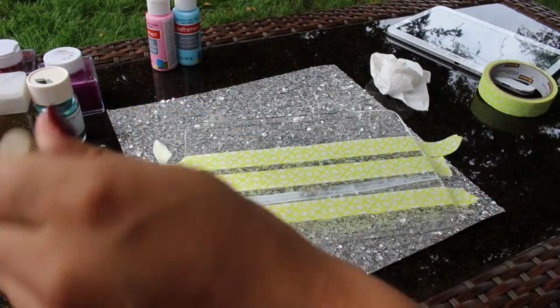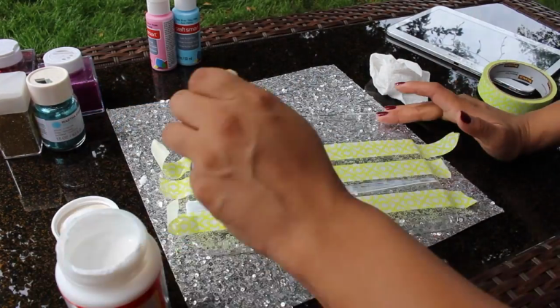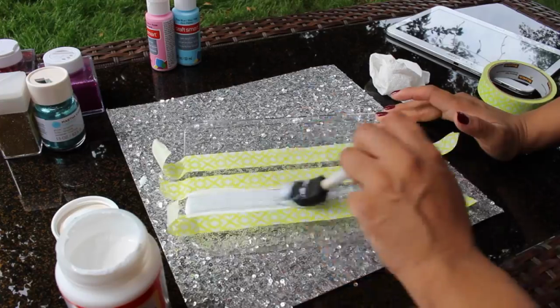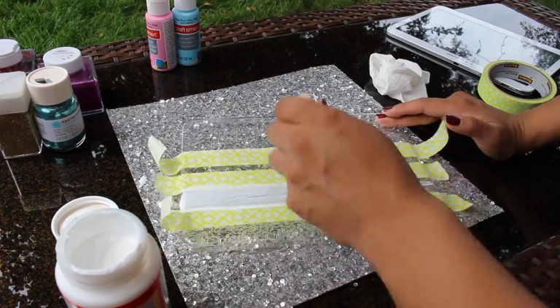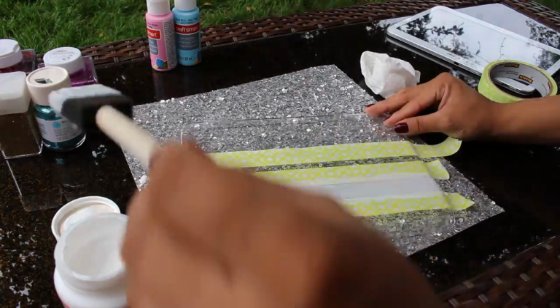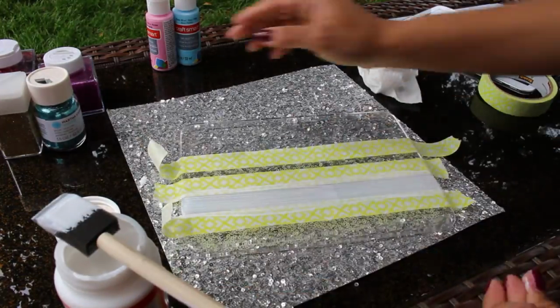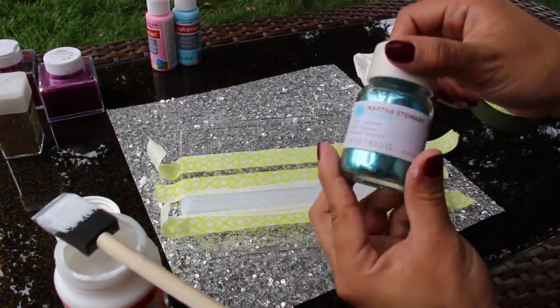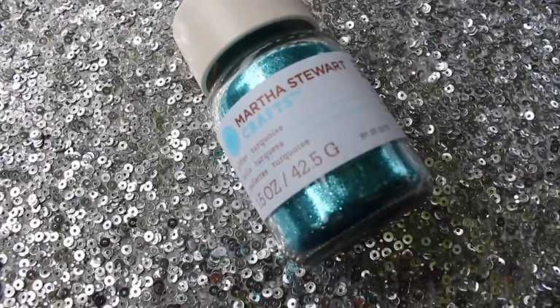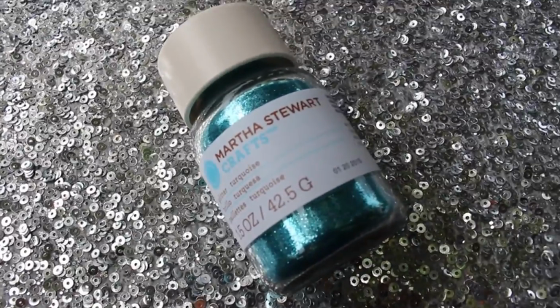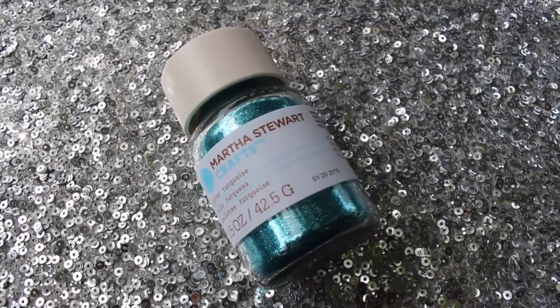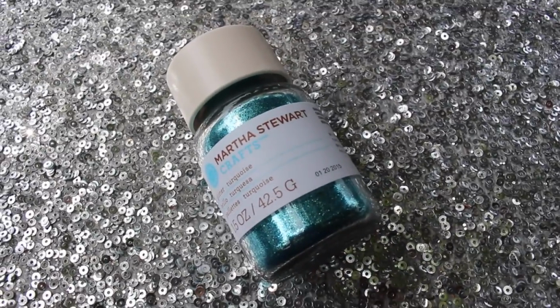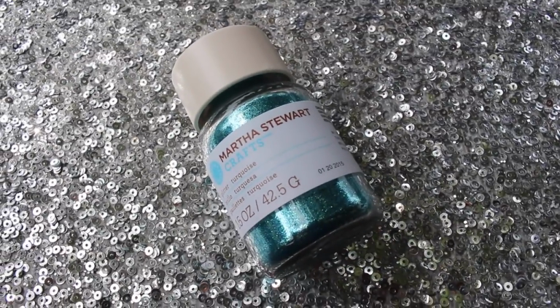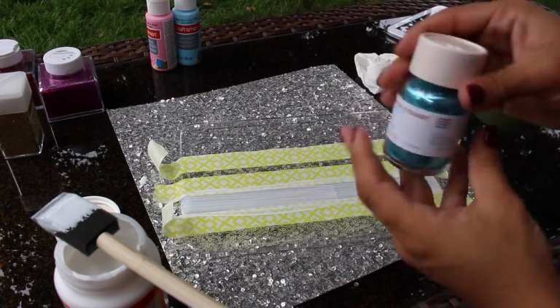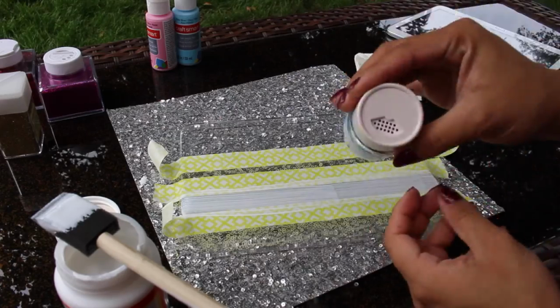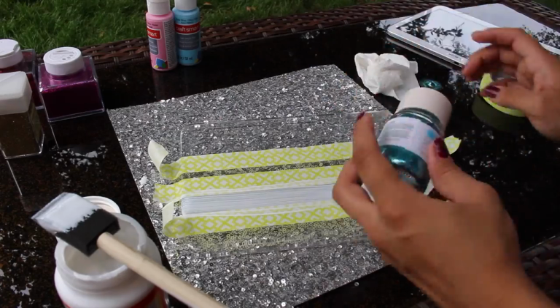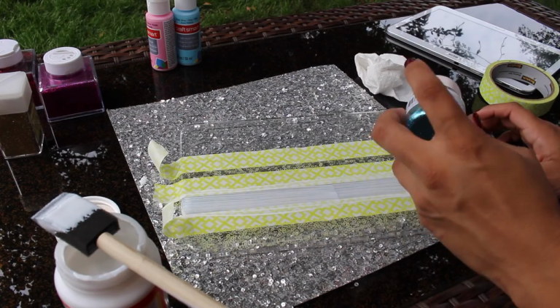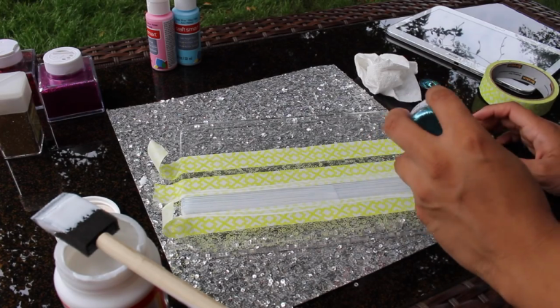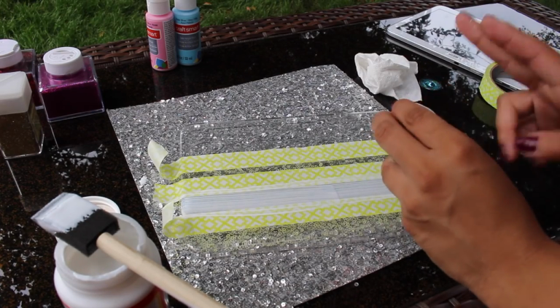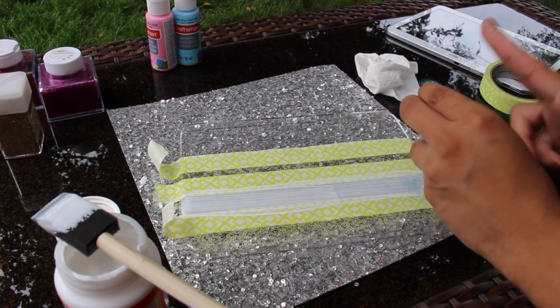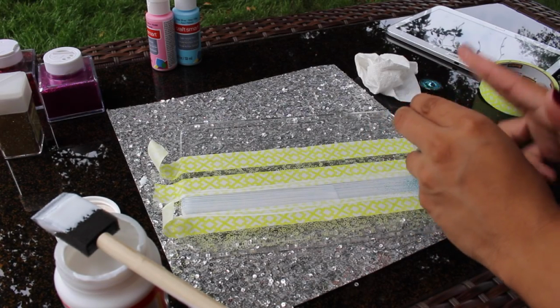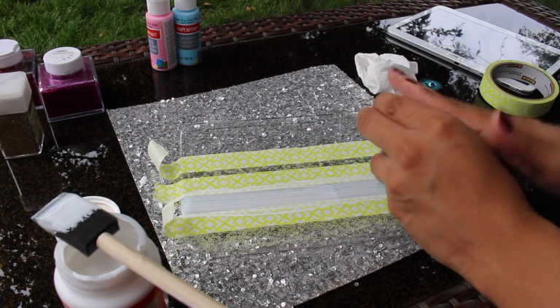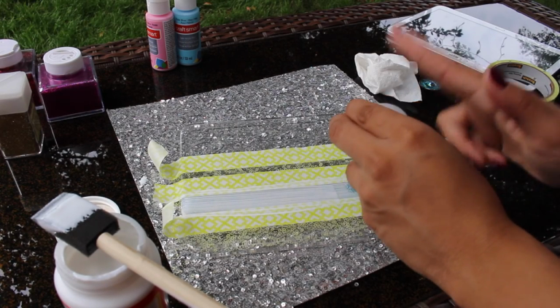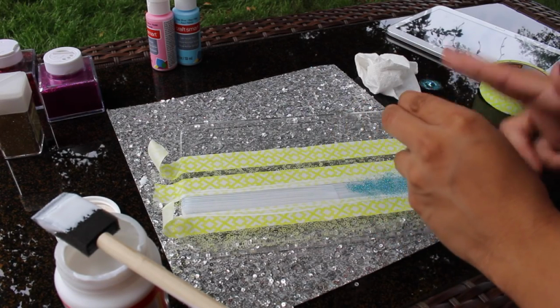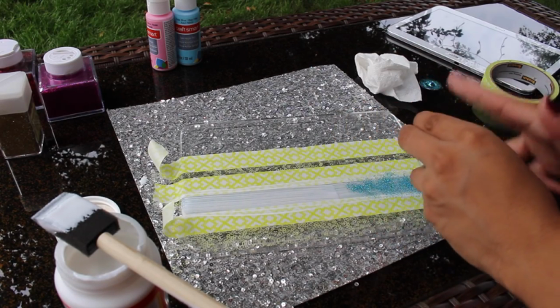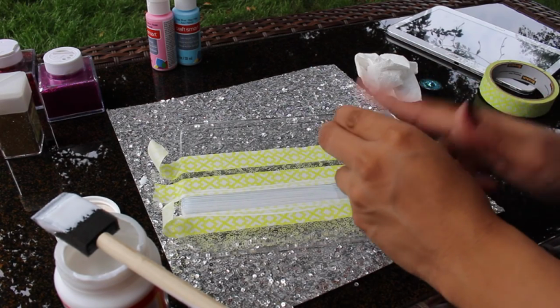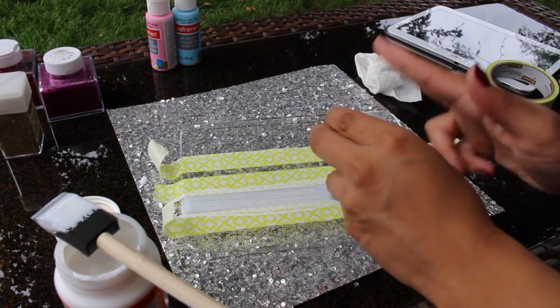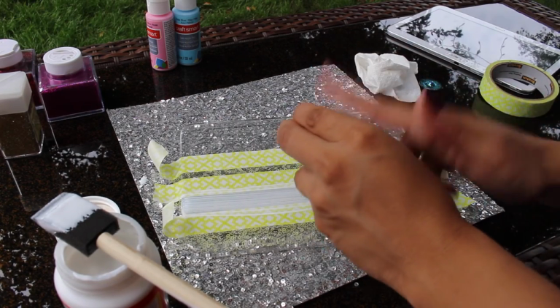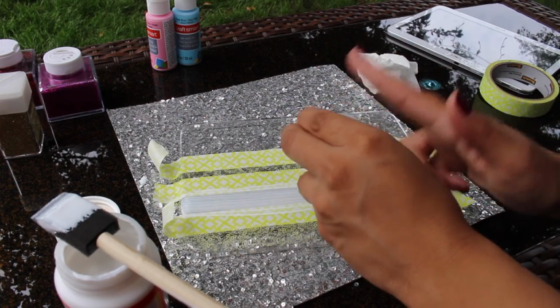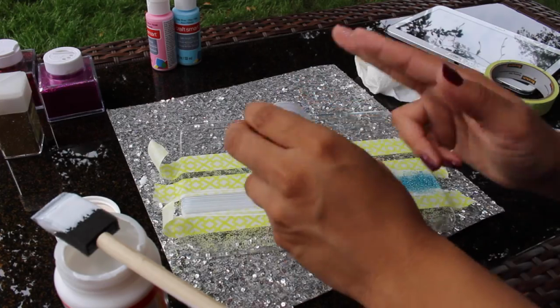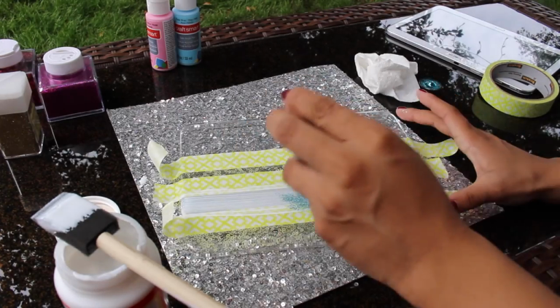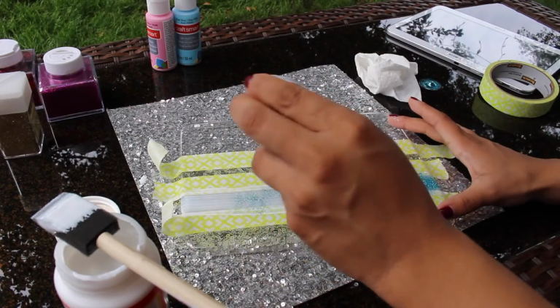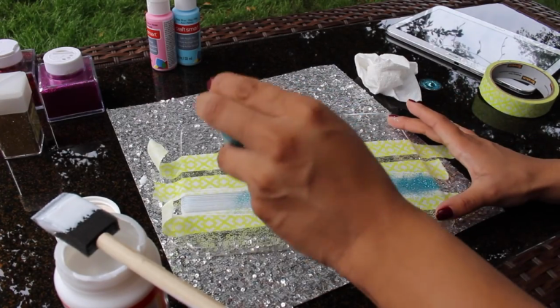Back to where we were — after I've applied the thick layer of Mod Podge across my tablet, I'm going to cover it with this very cute glitter that I got from Michaels, colored turquoise by Martha Stewart. You want to make sure you cover the whole glue band with glitter.